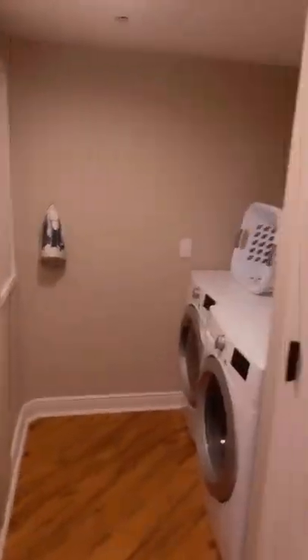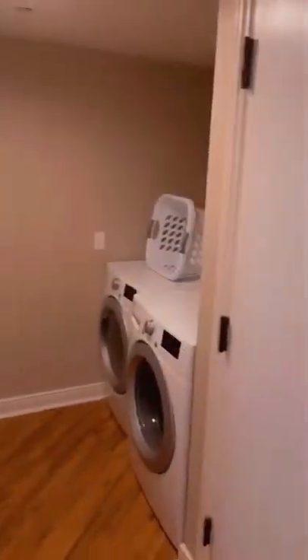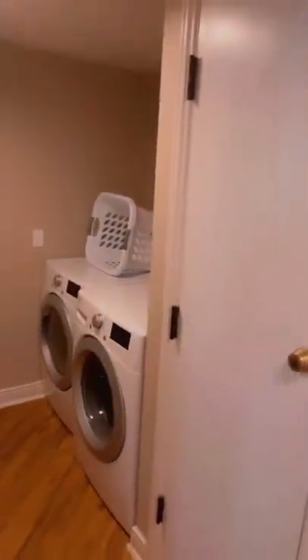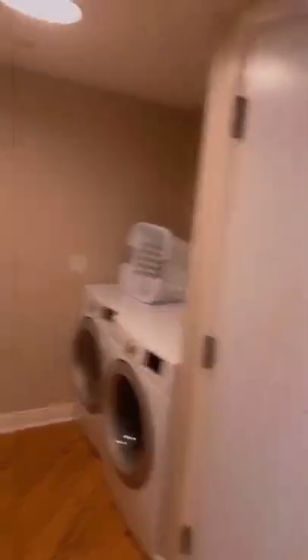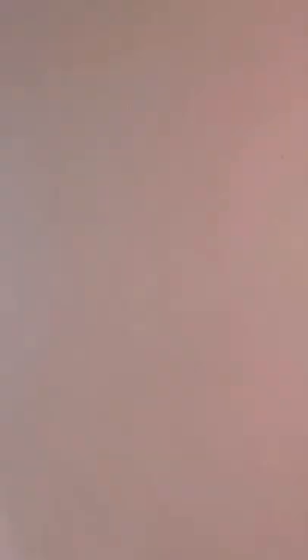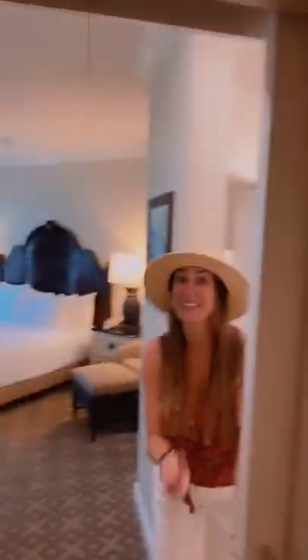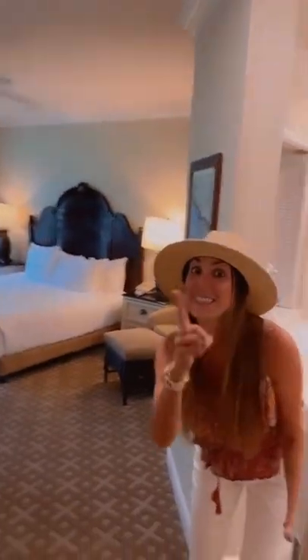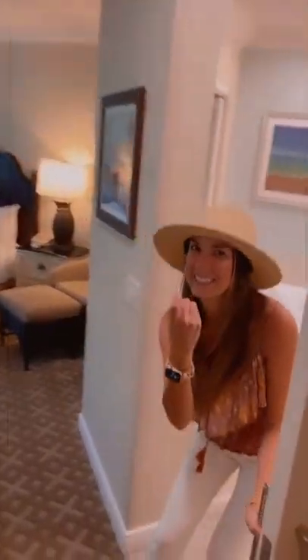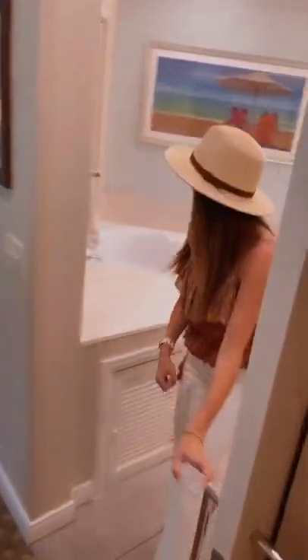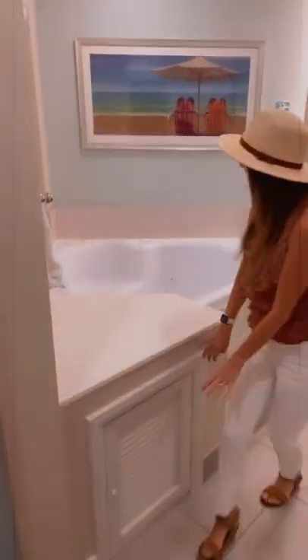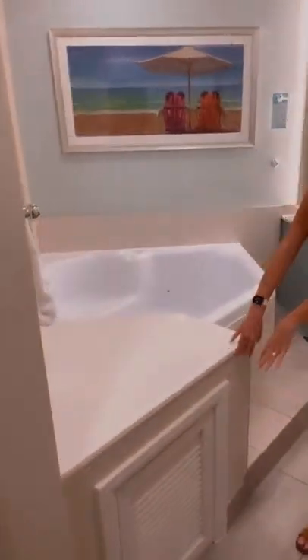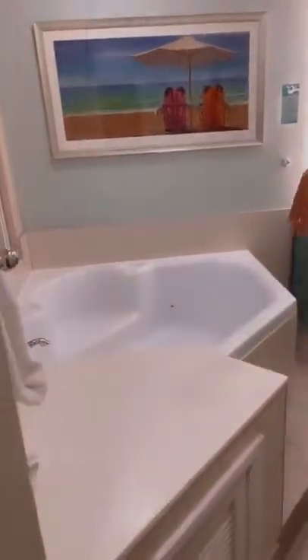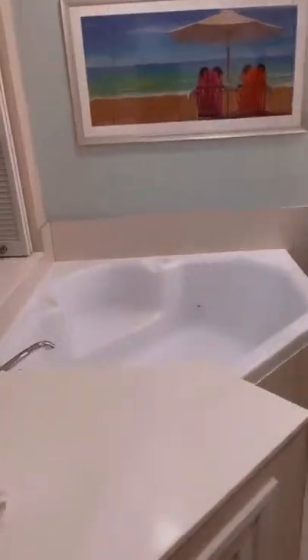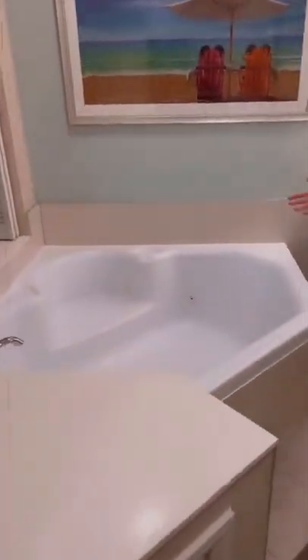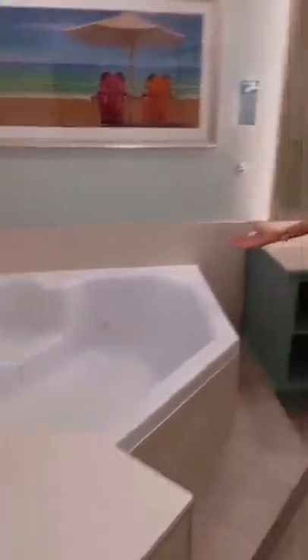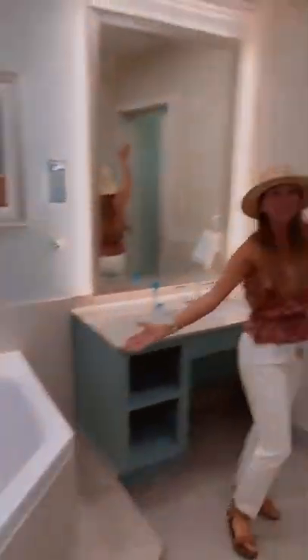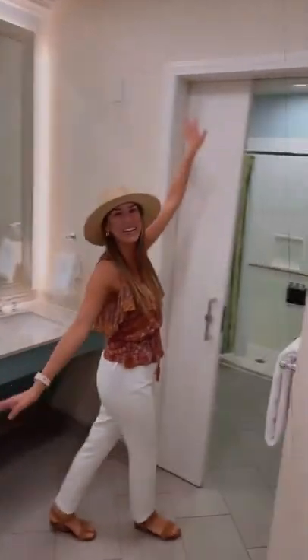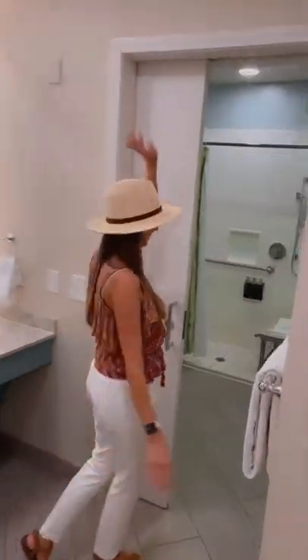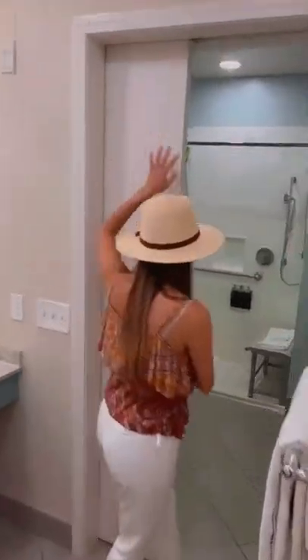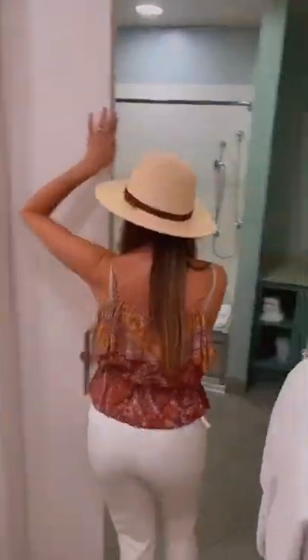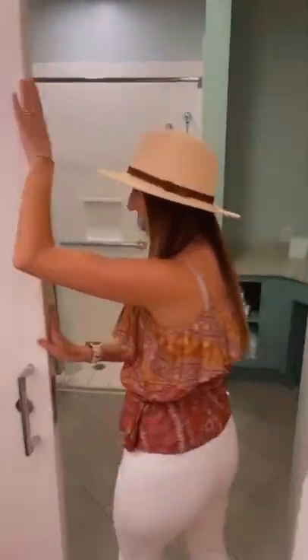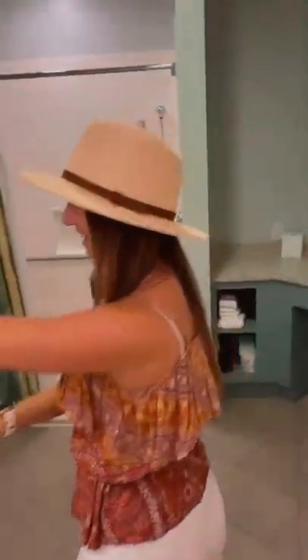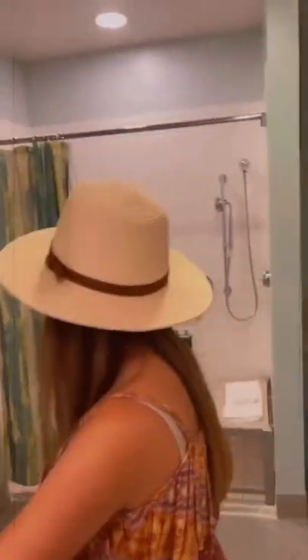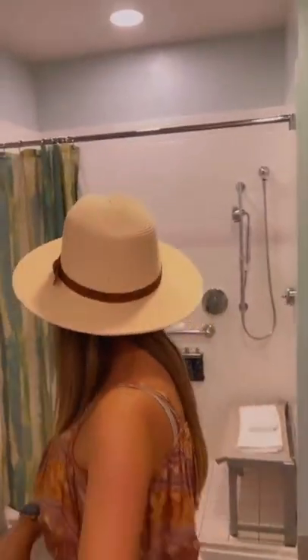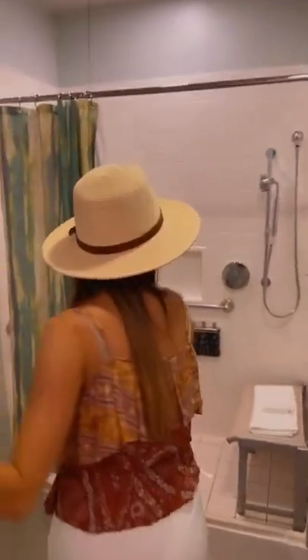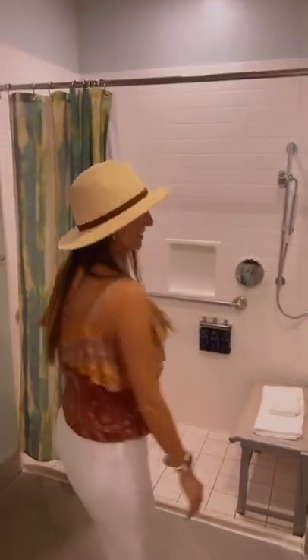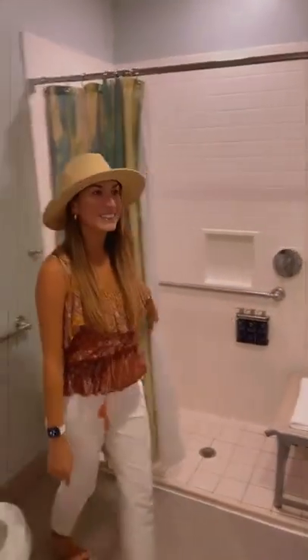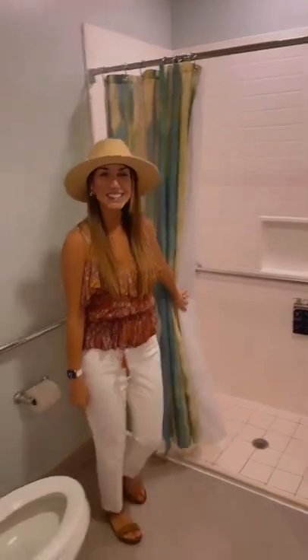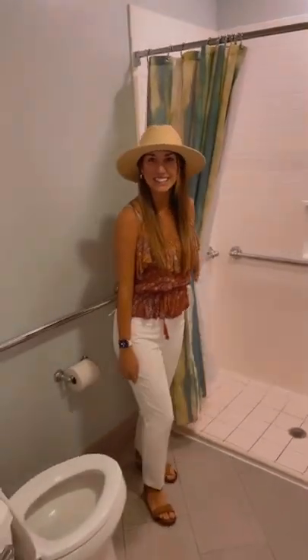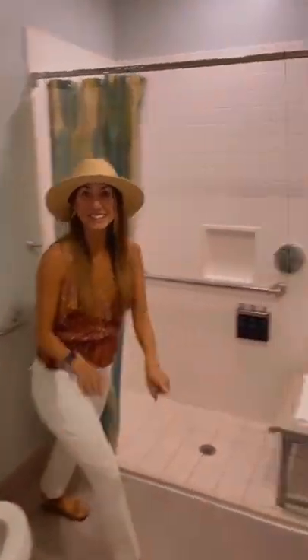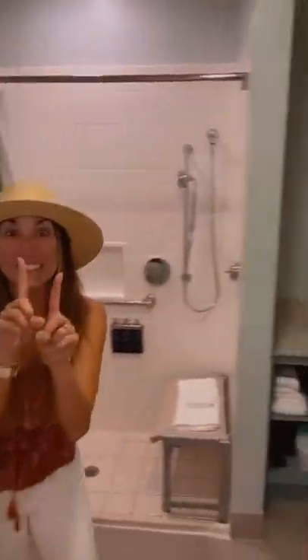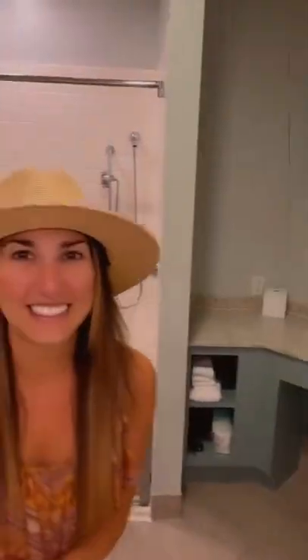They provide an iron, ironing board, and a laundry basket. Oh my gosh, they have a soaking tub. These bathrooms are ginormous. They've got a vanity, then you go through another door and you've got the toilet, the shower, and a whole other vanity.